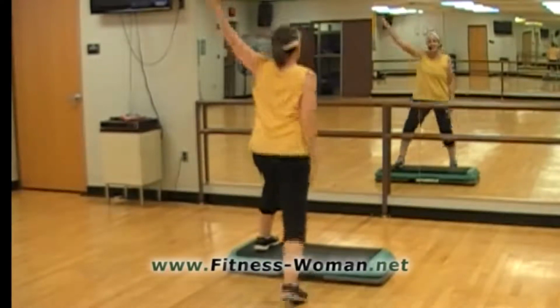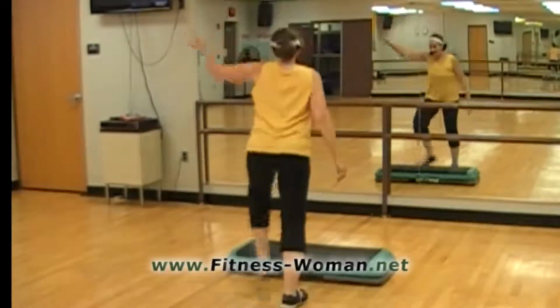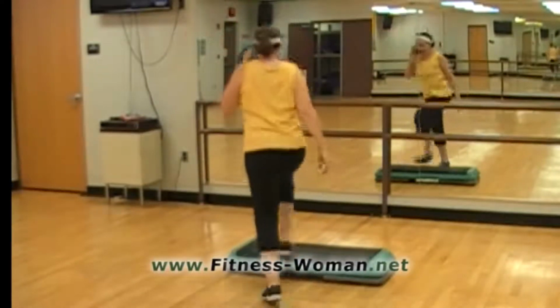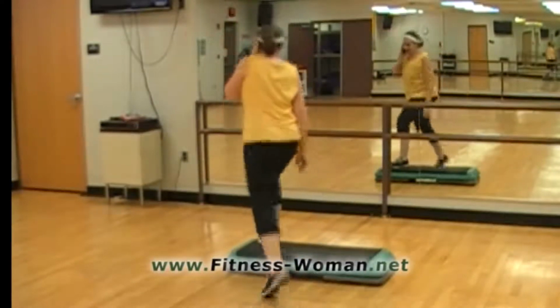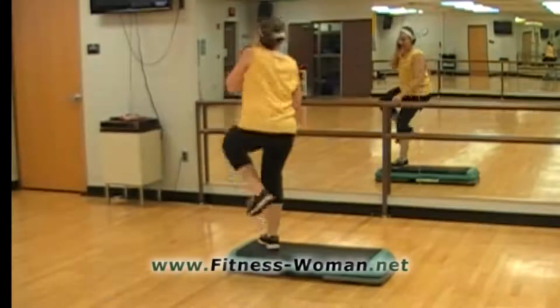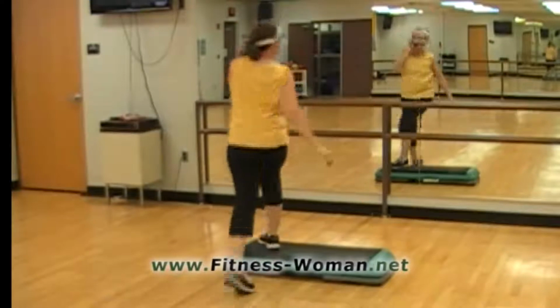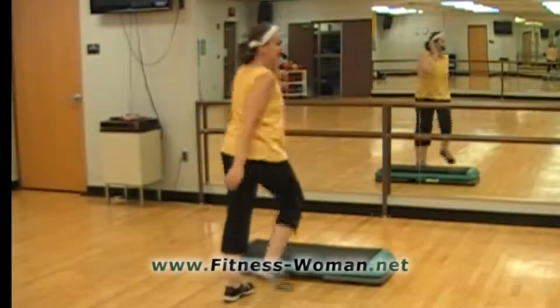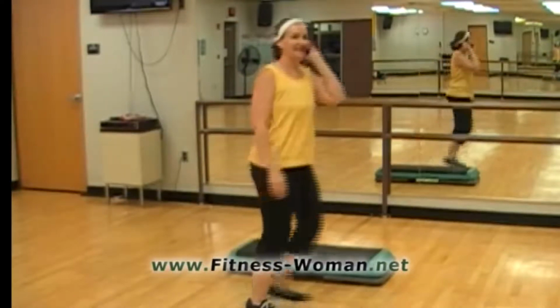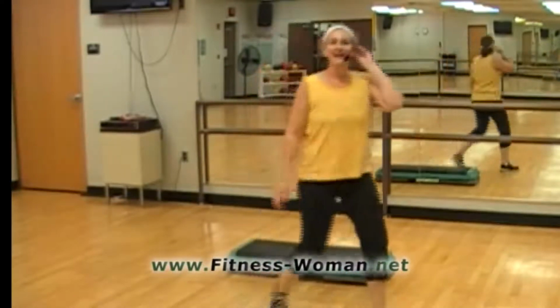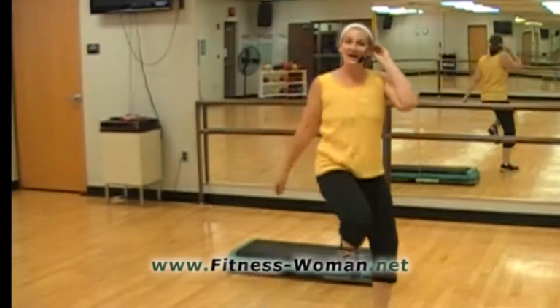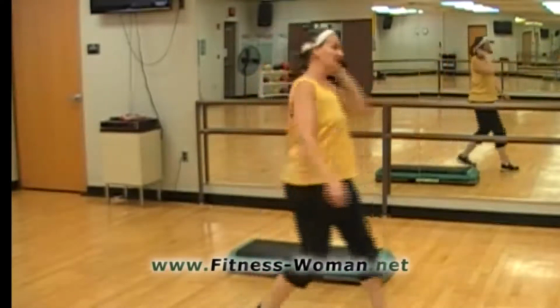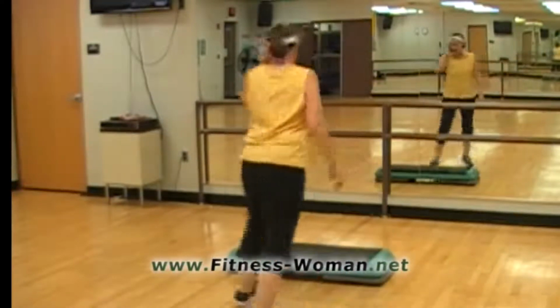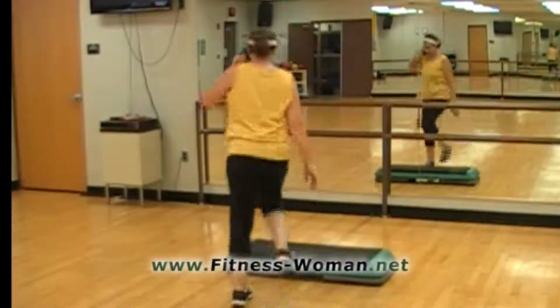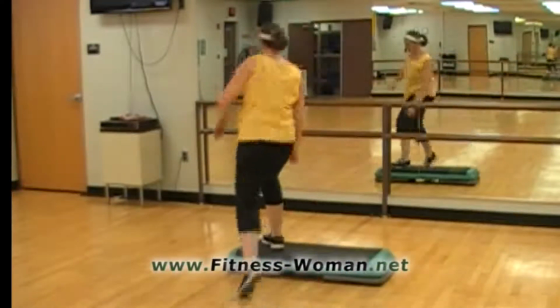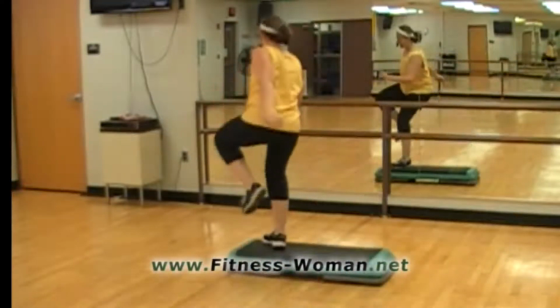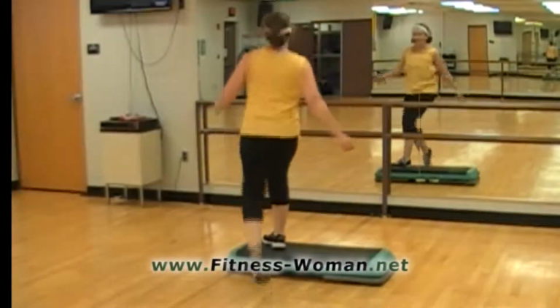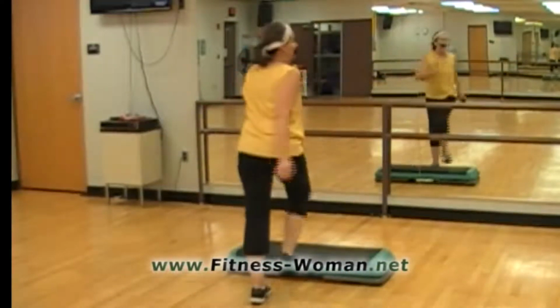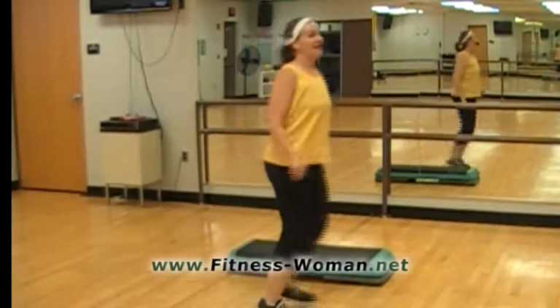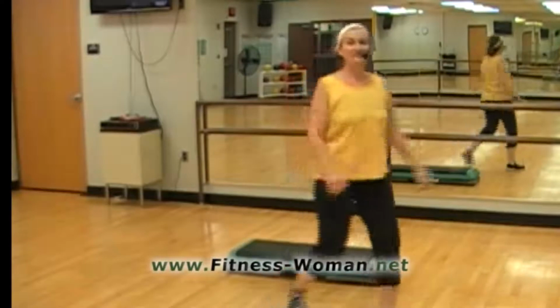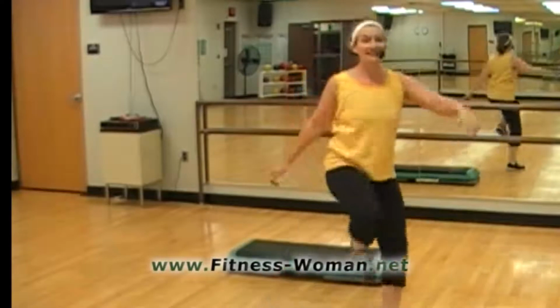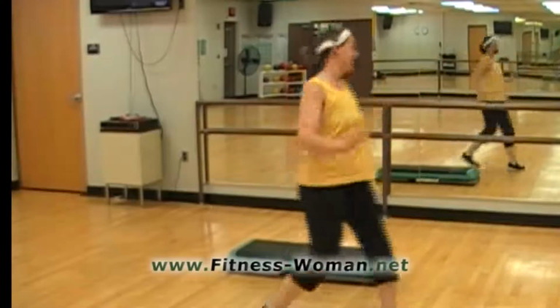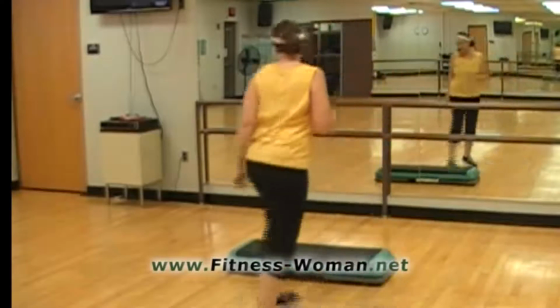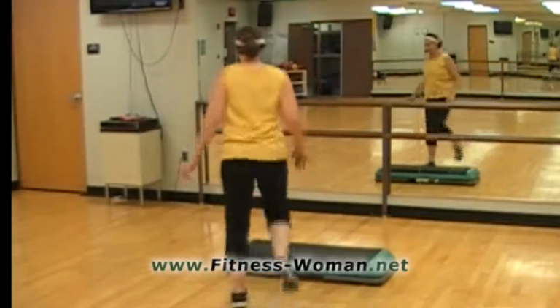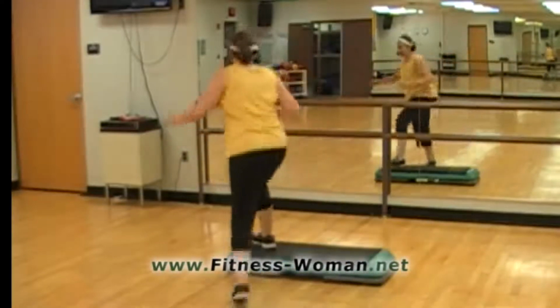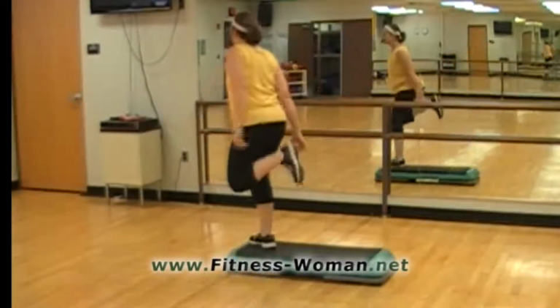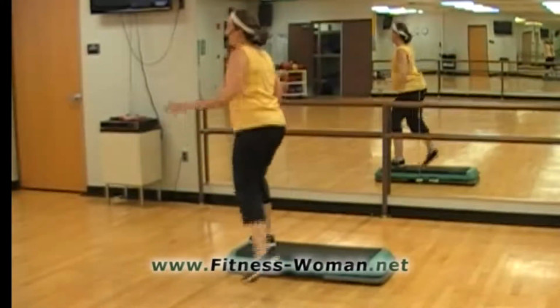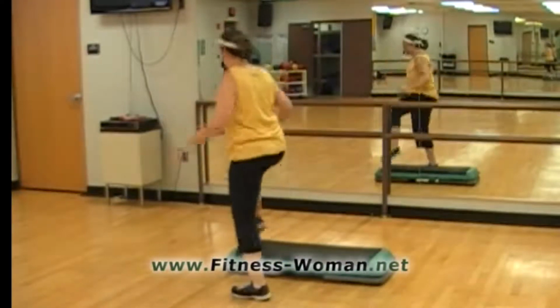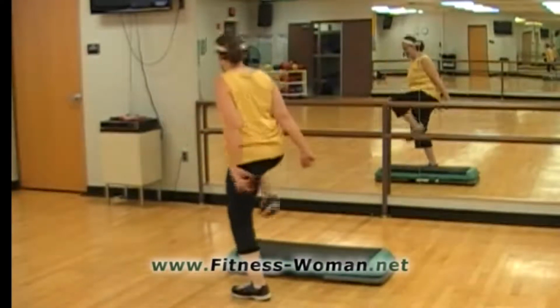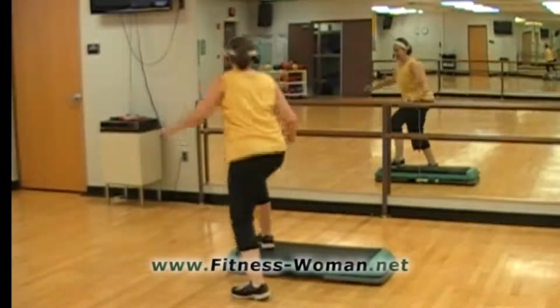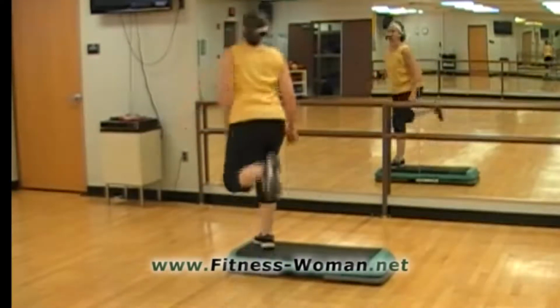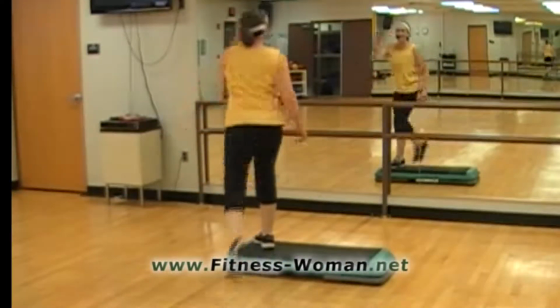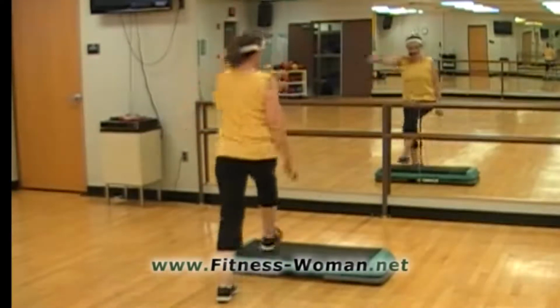Knee, walk away. Knee, and walk. Do that one more time. And here's our rocking horse: ham and knee, and ham. And a basic here.